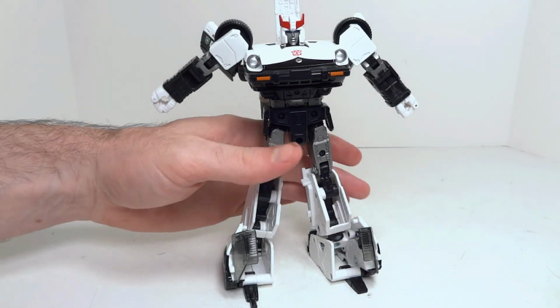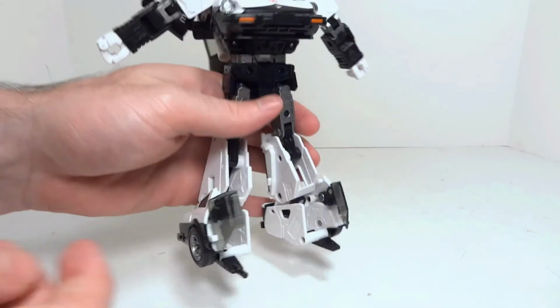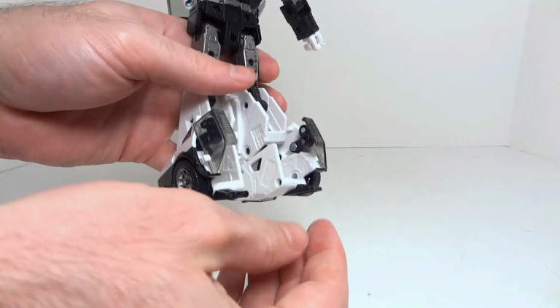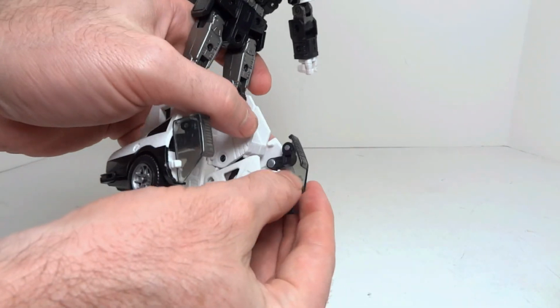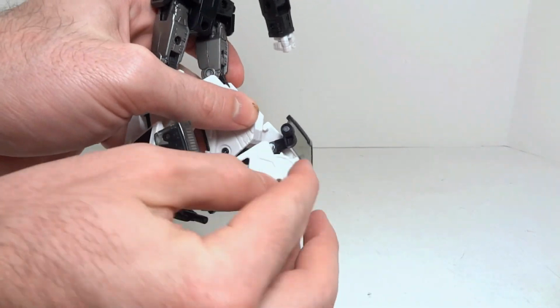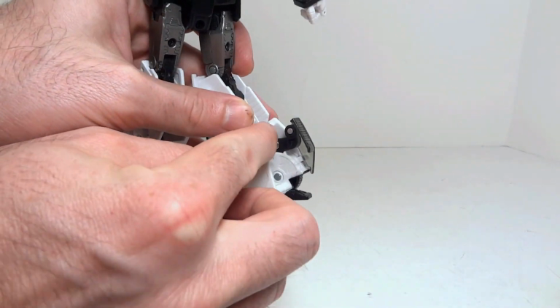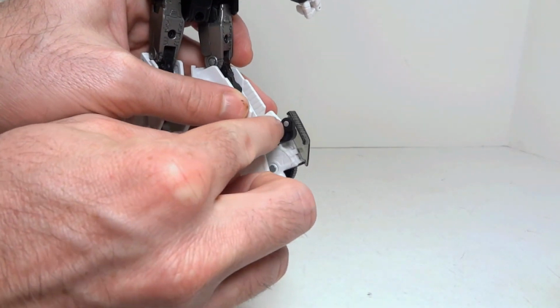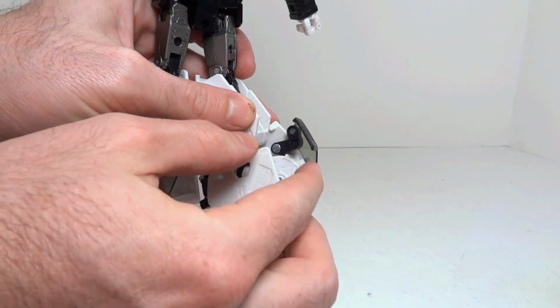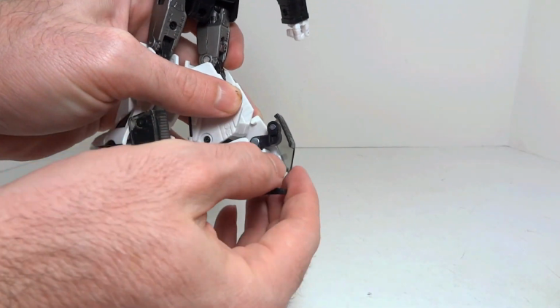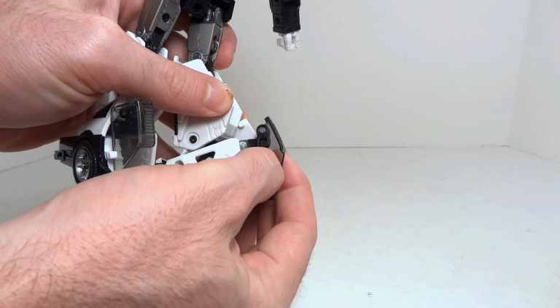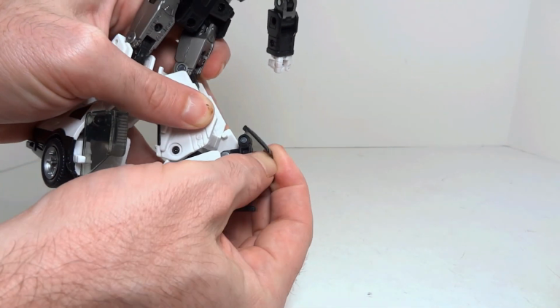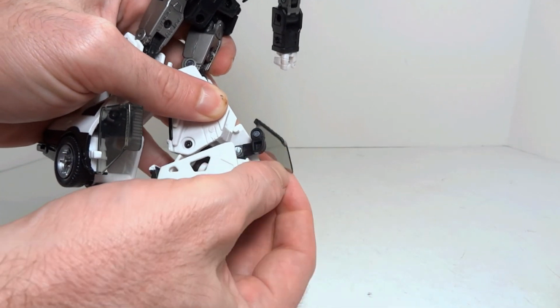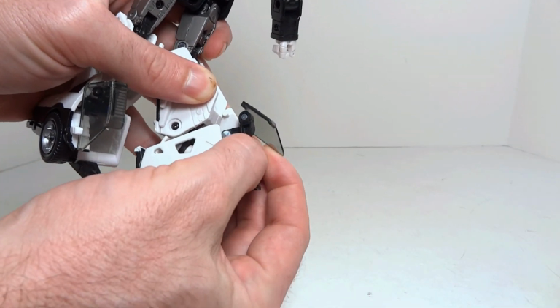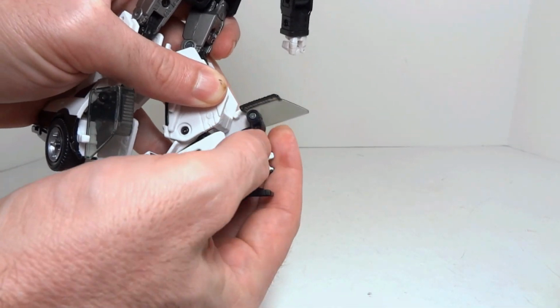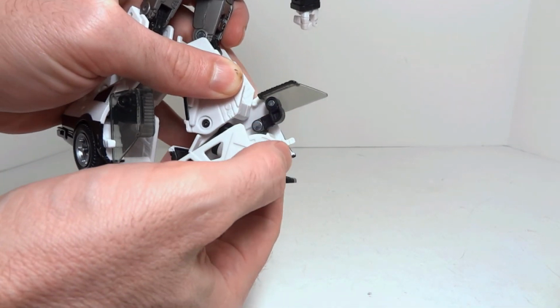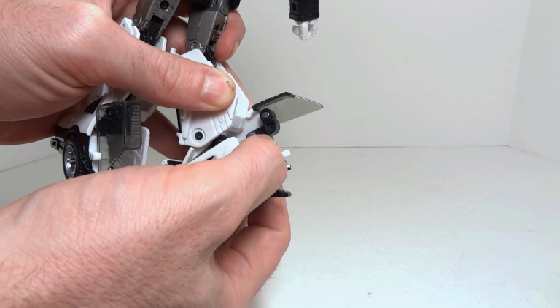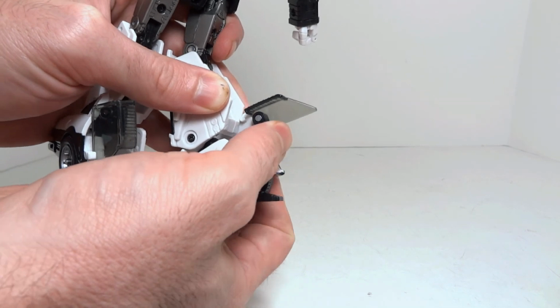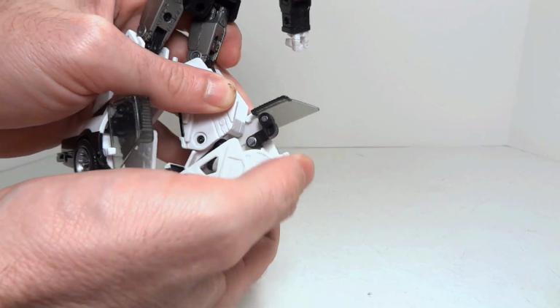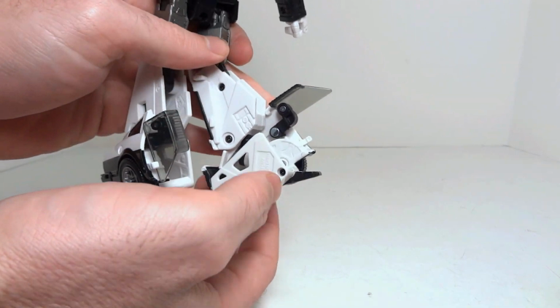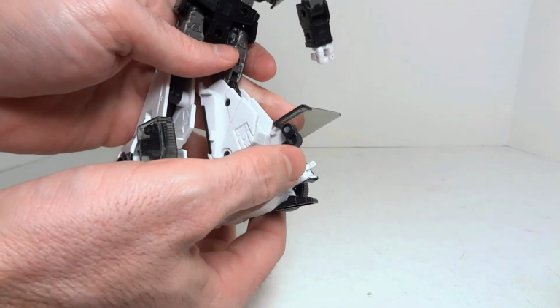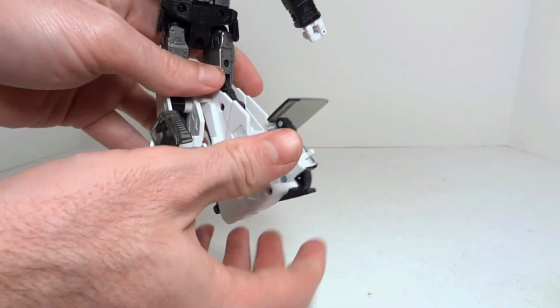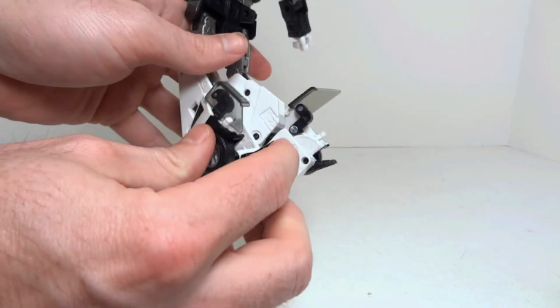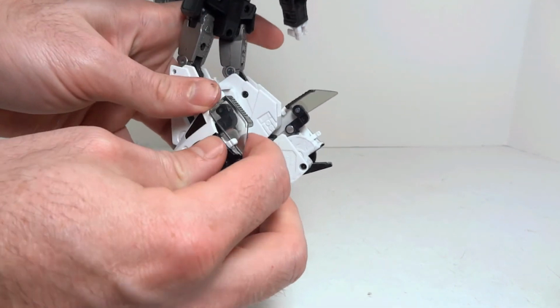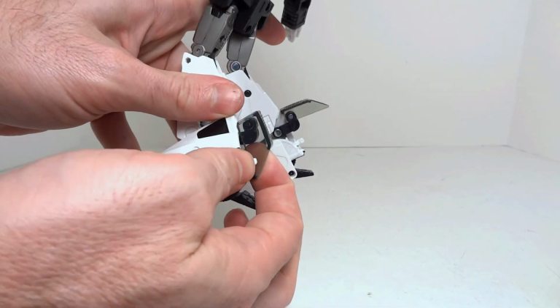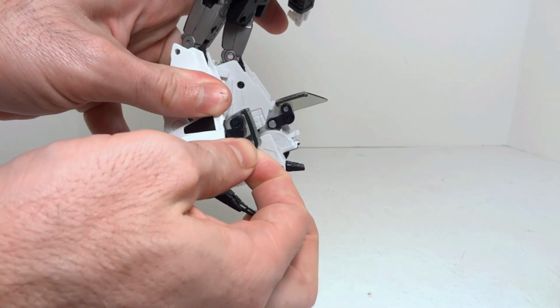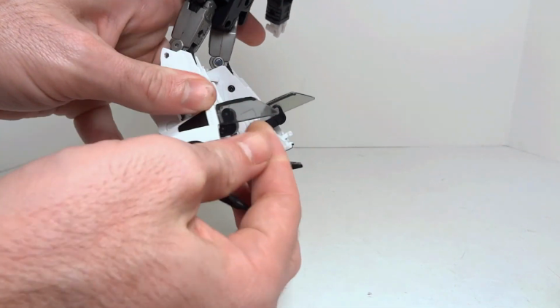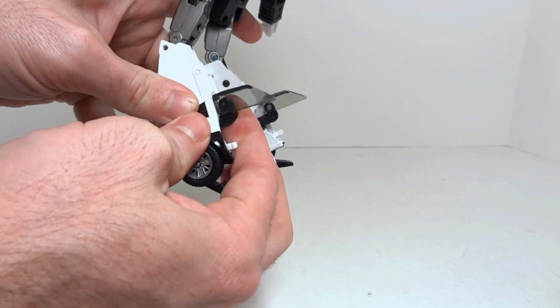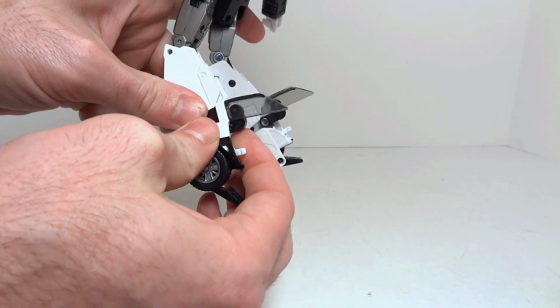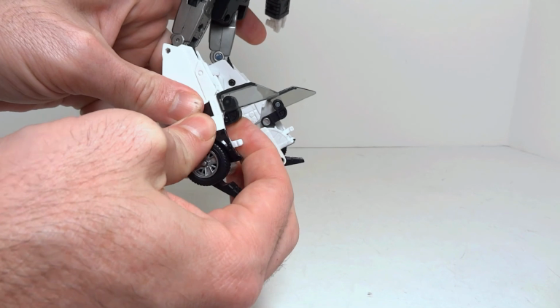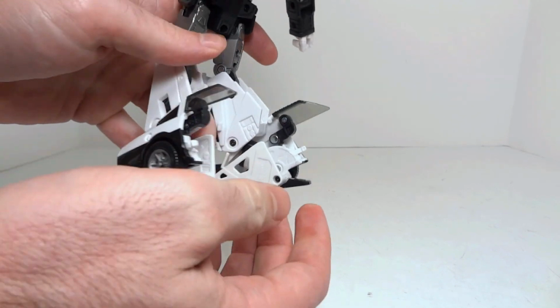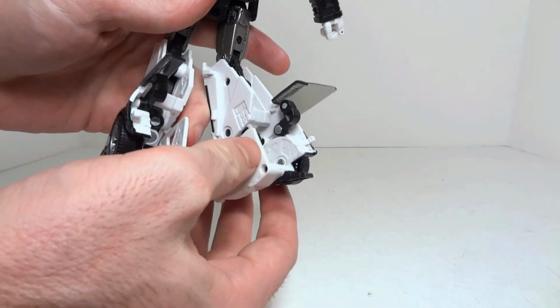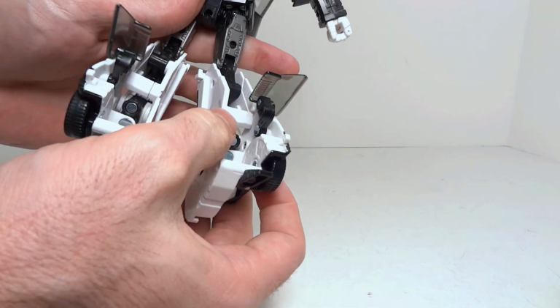Now you are going to pull the windows up. You can see there is a pivot and a pivot, and you just rotate the windows up and bring them free. Do that on both sides here — rotate those up.